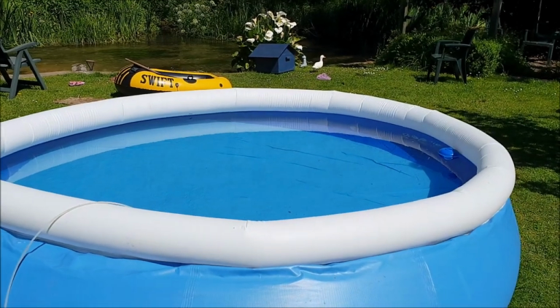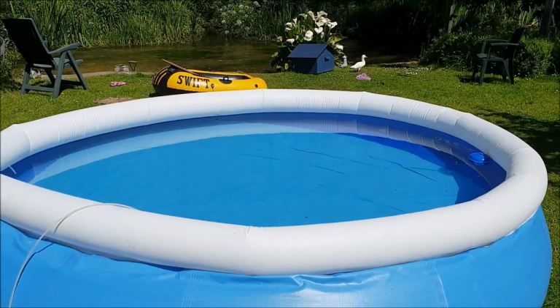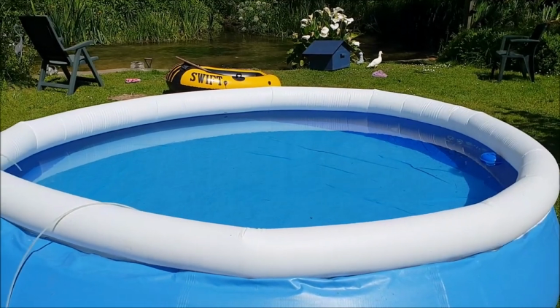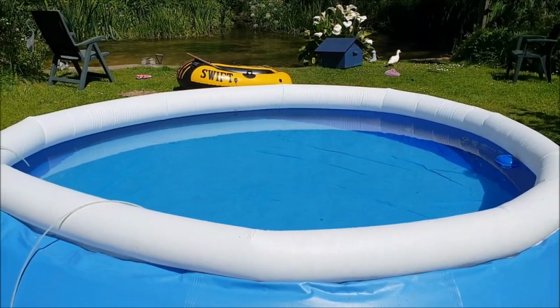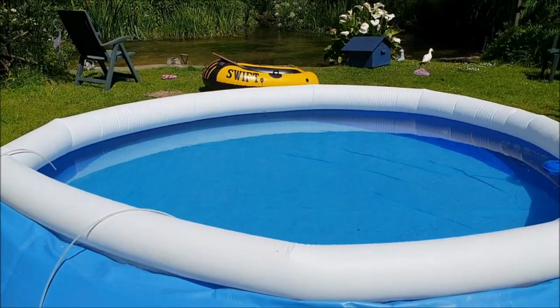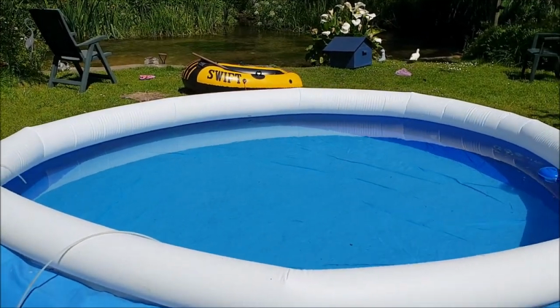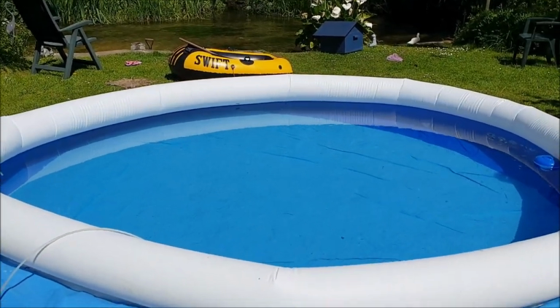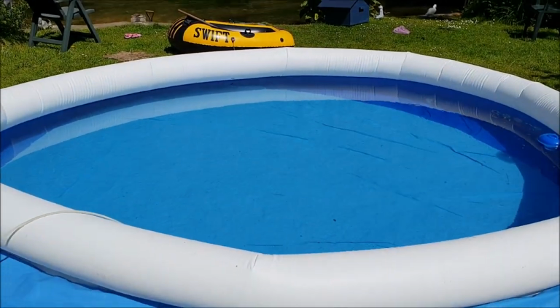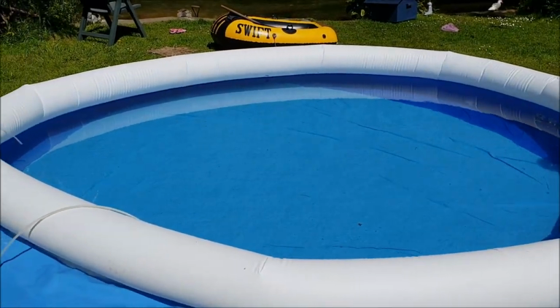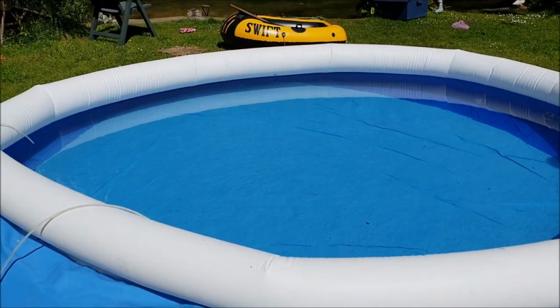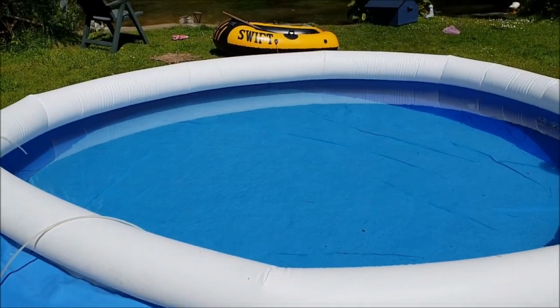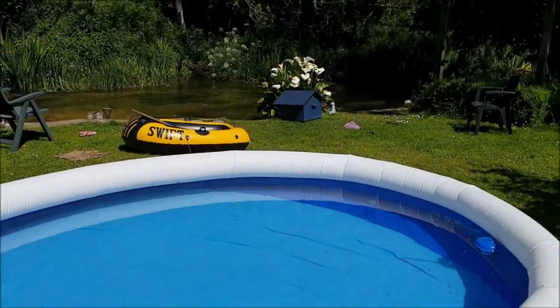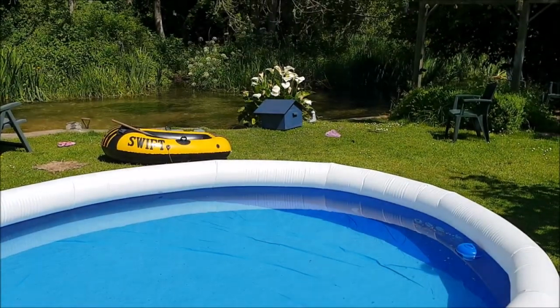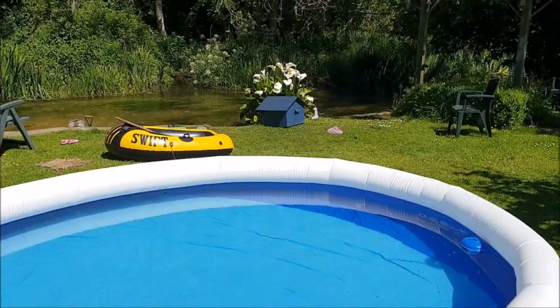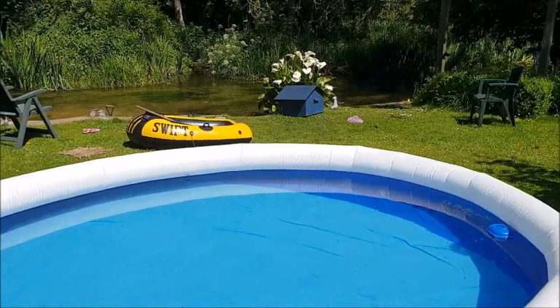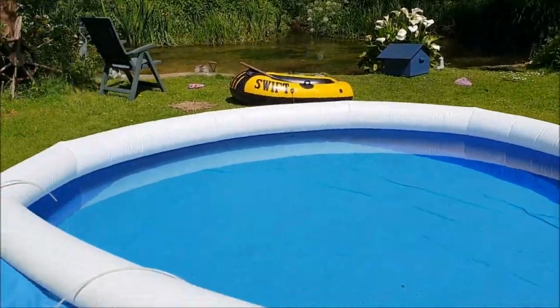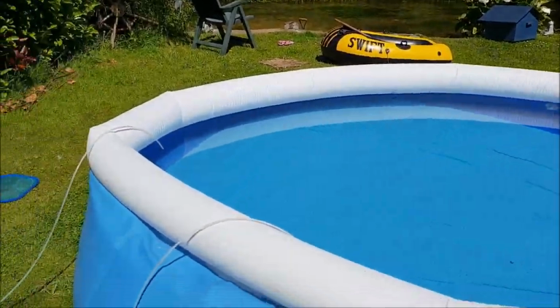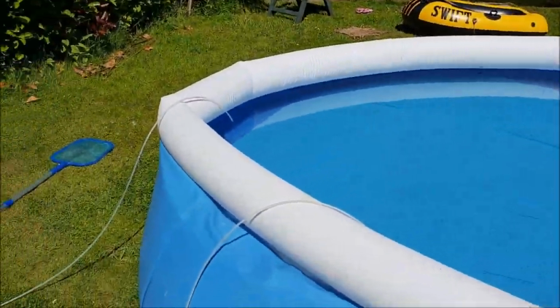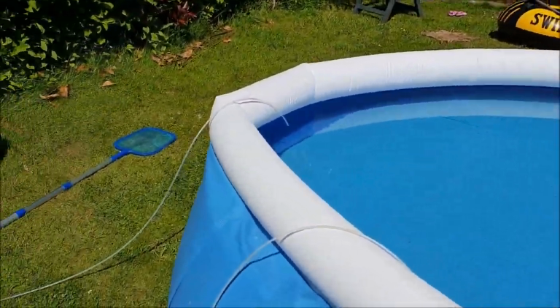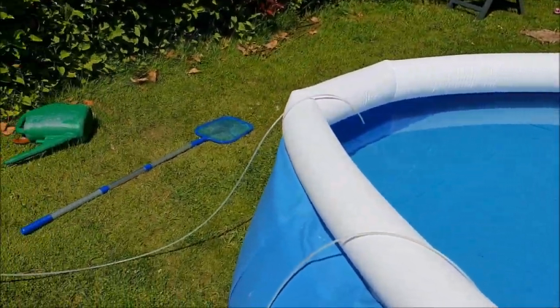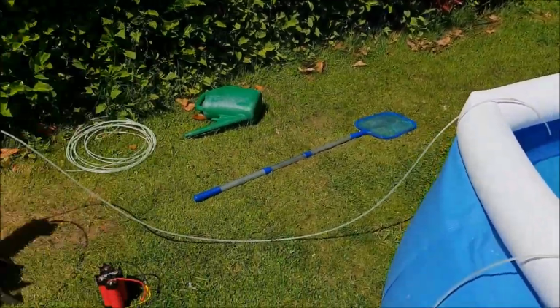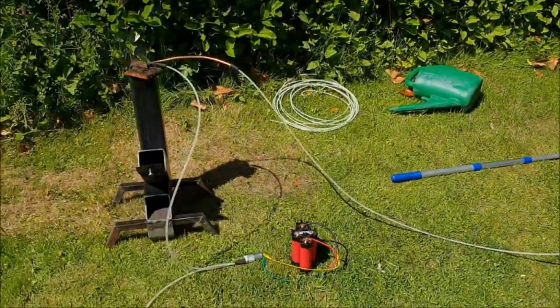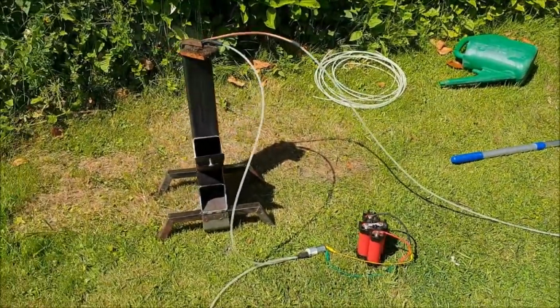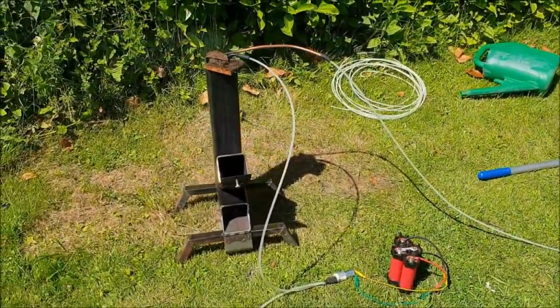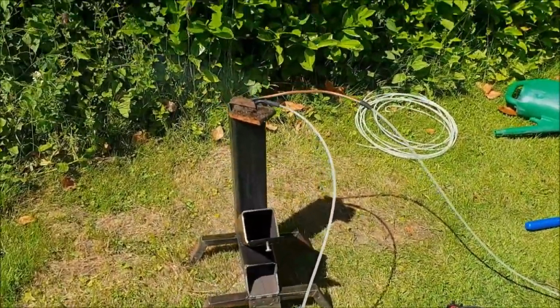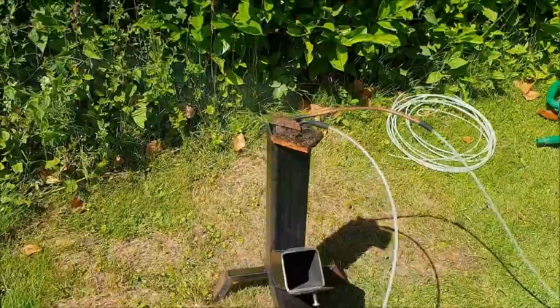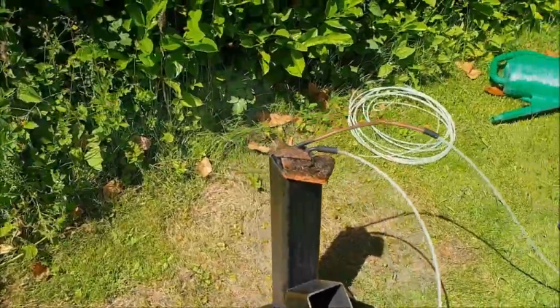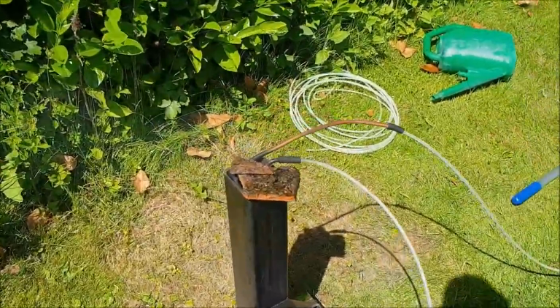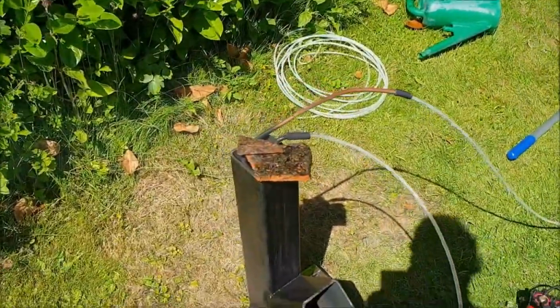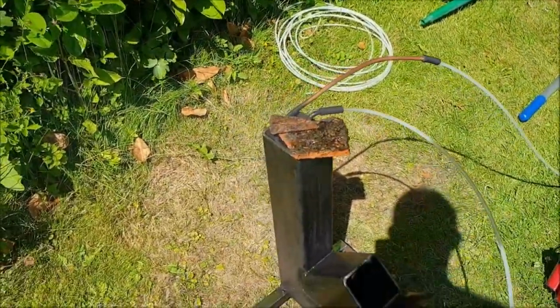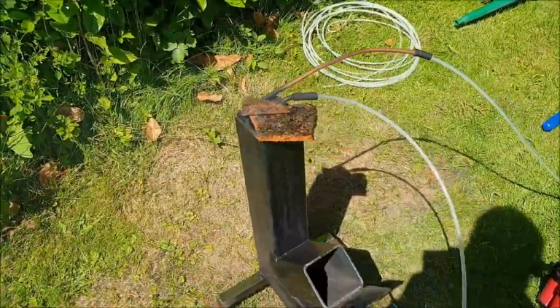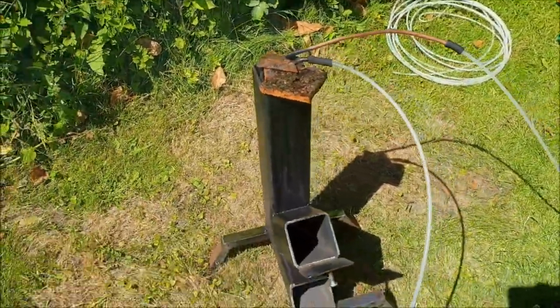We're back again with the pool heater this time — a 10-foot pool. My pet duck is going over there. I've made my own rocket stove out of a piece of old structural steel.